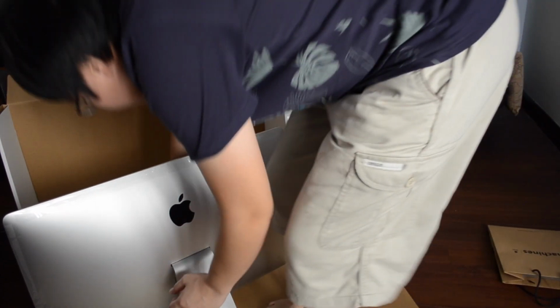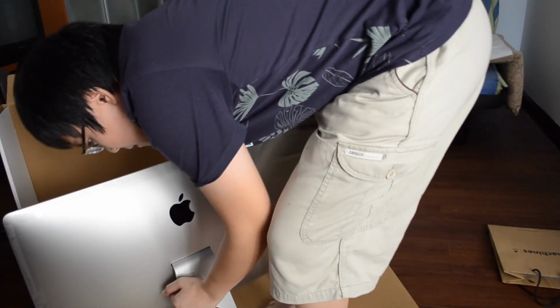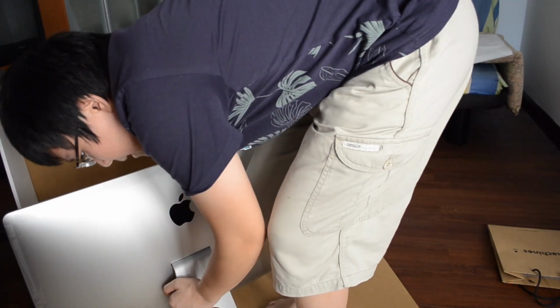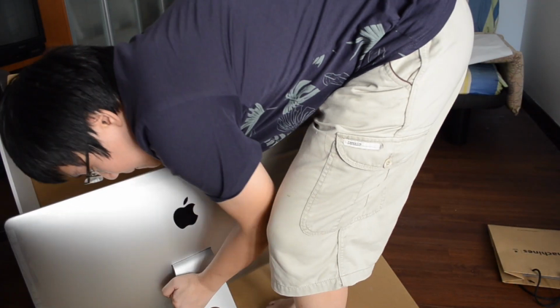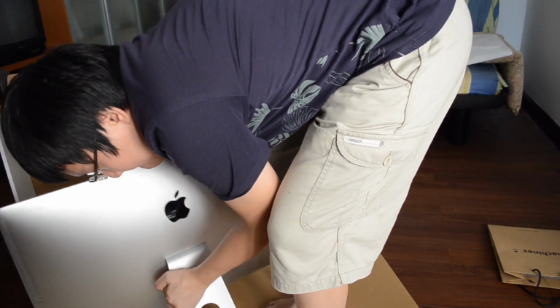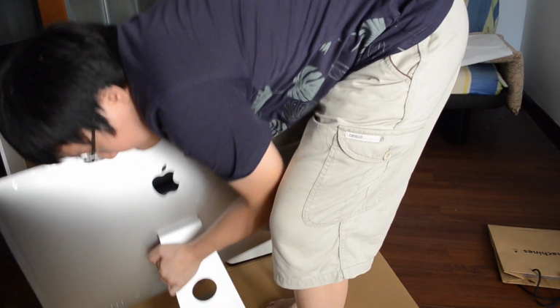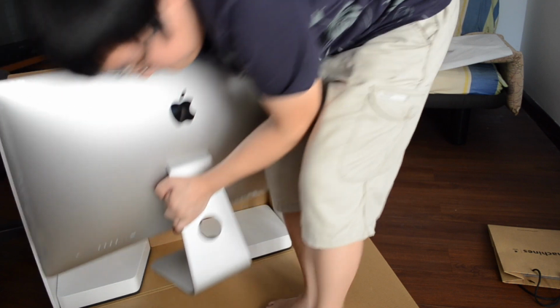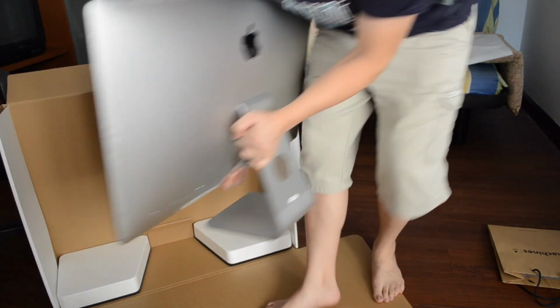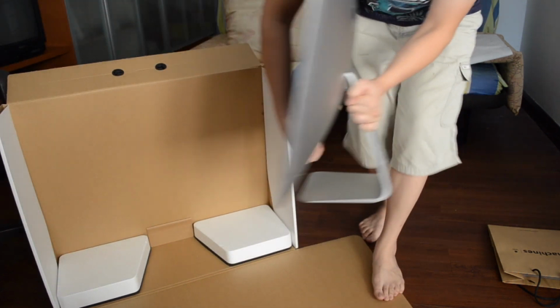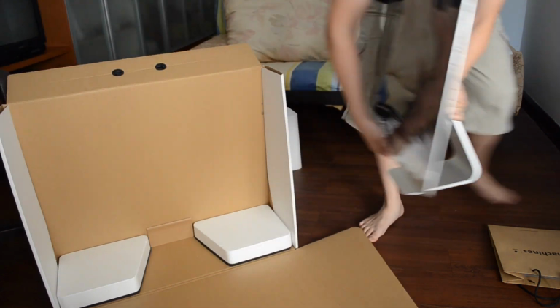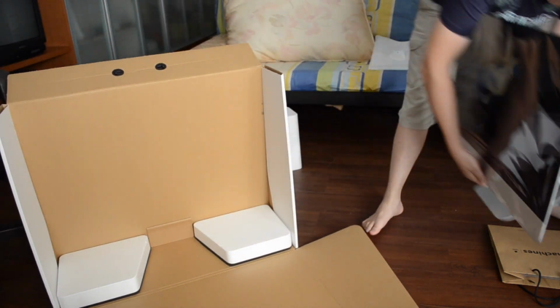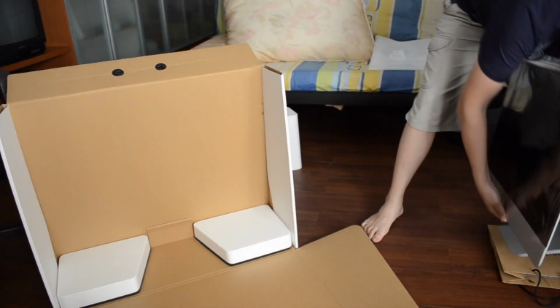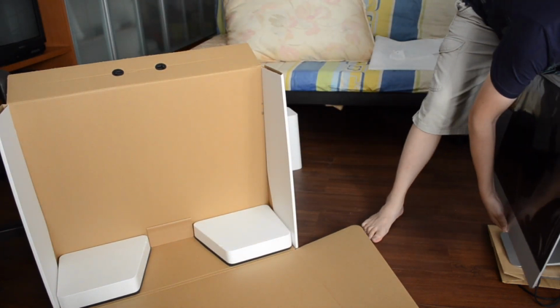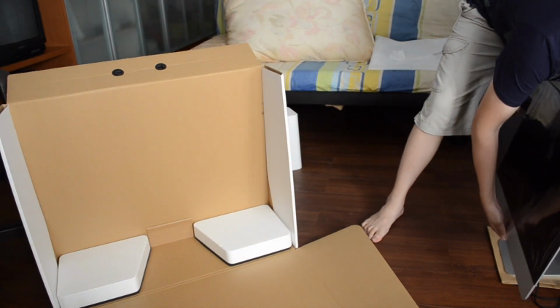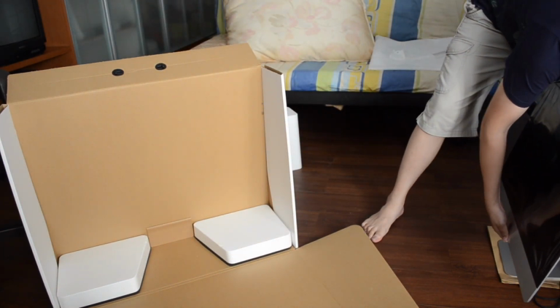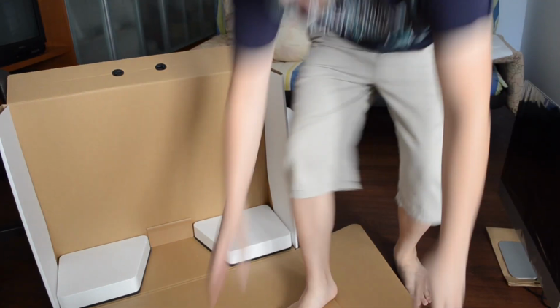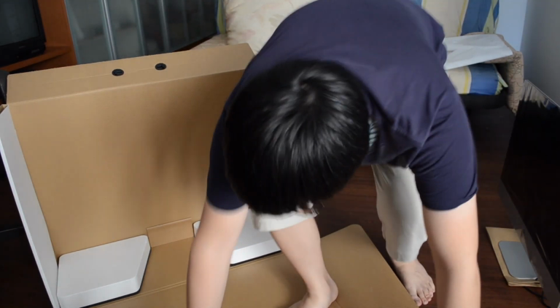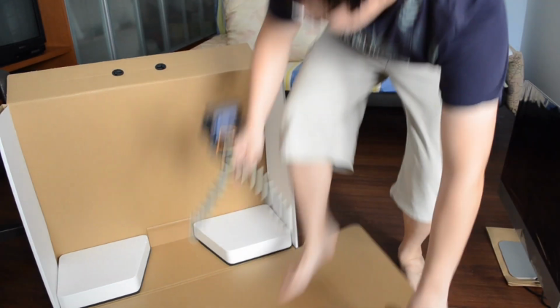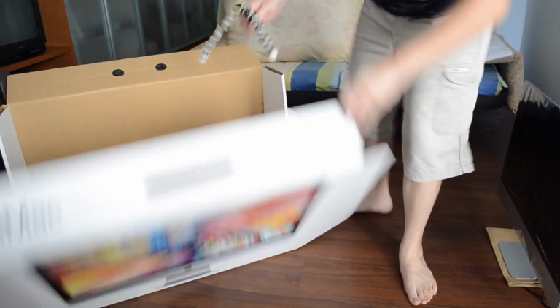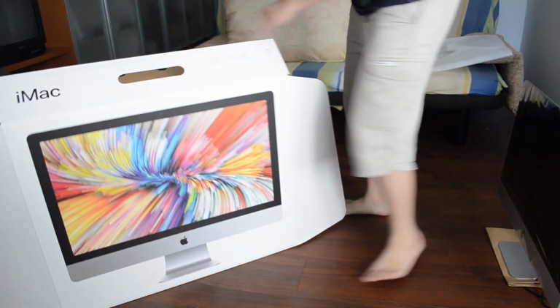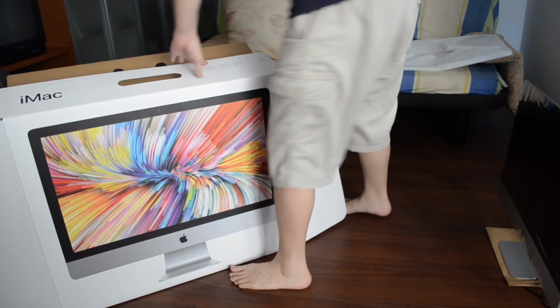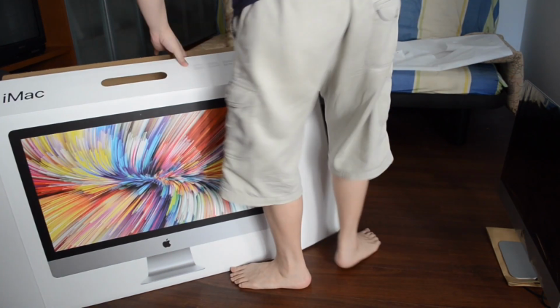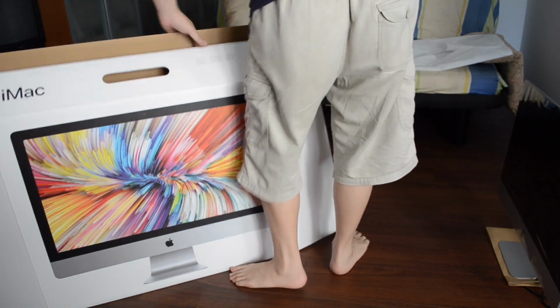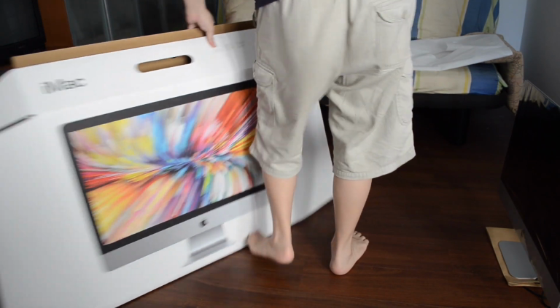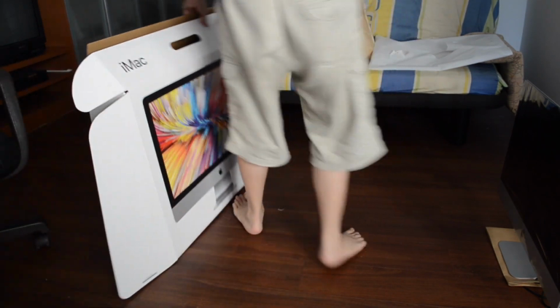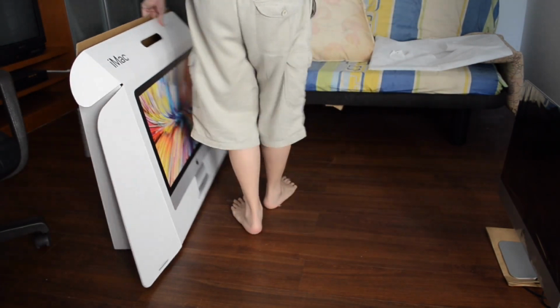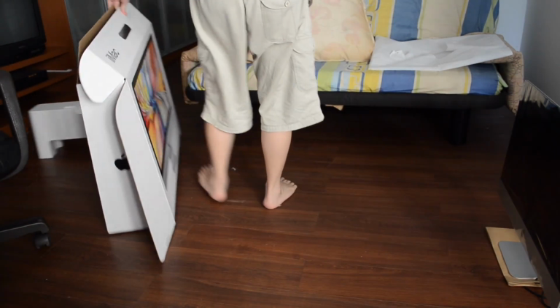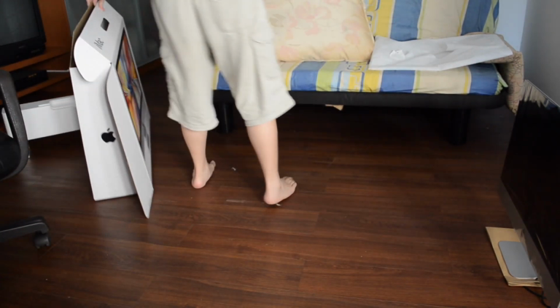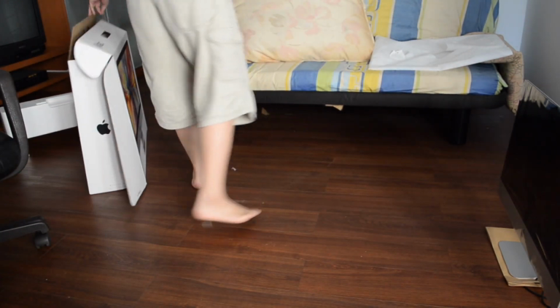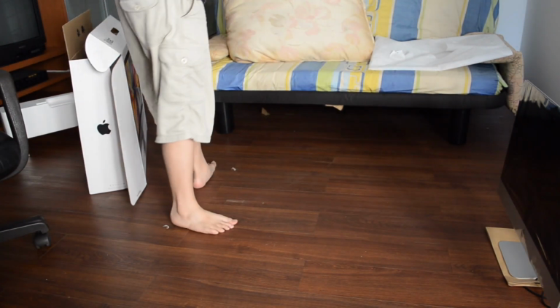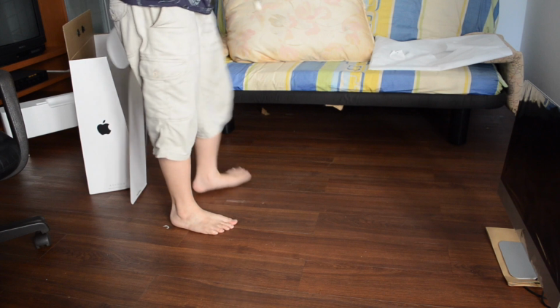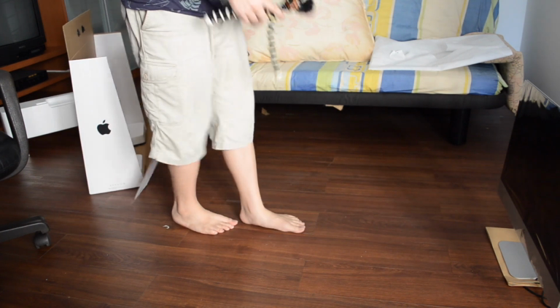From the base, from the base. Right here. Okay, the box is done. Move this away. There it is.